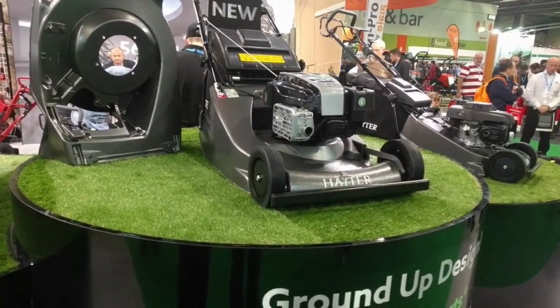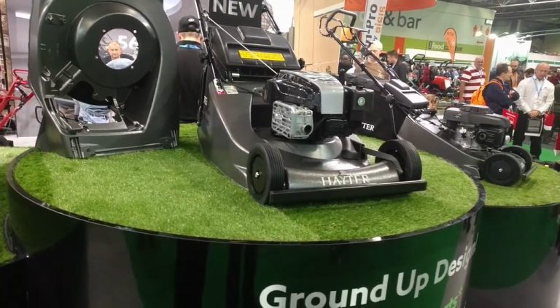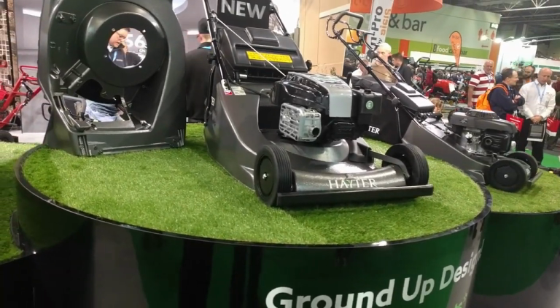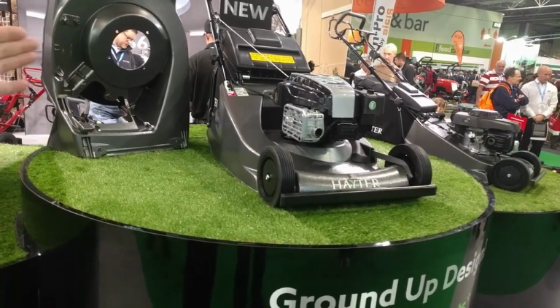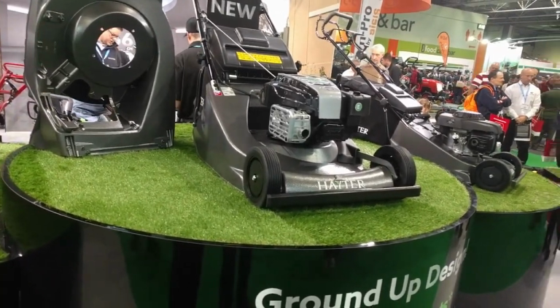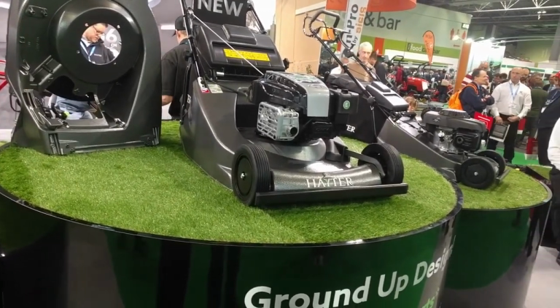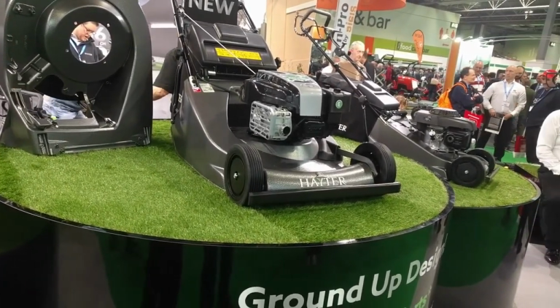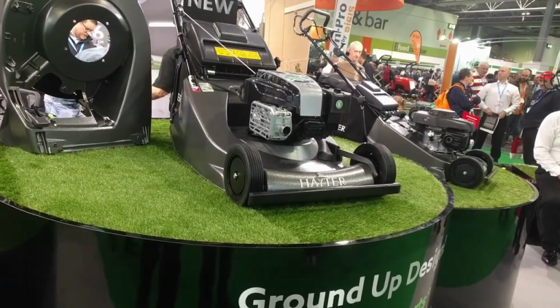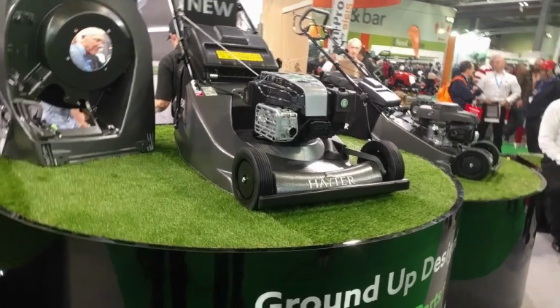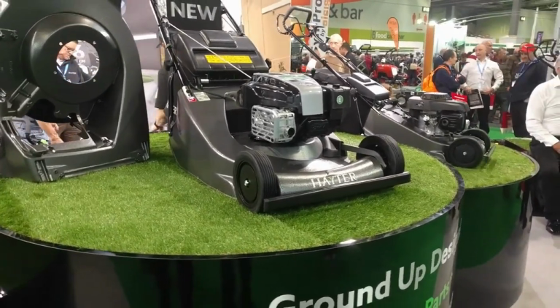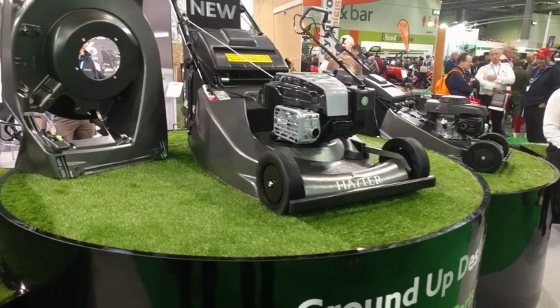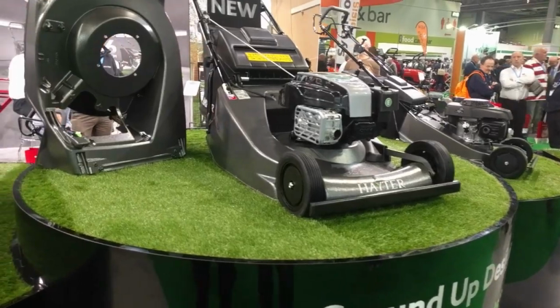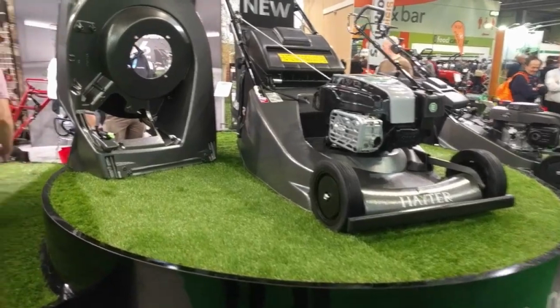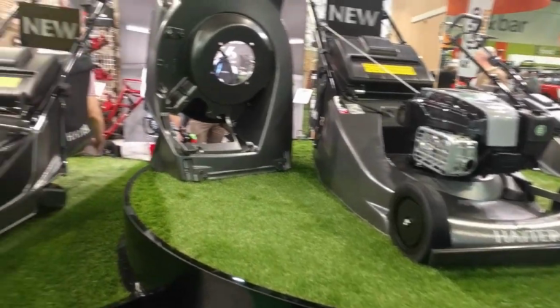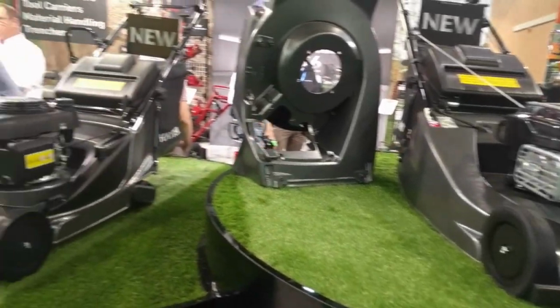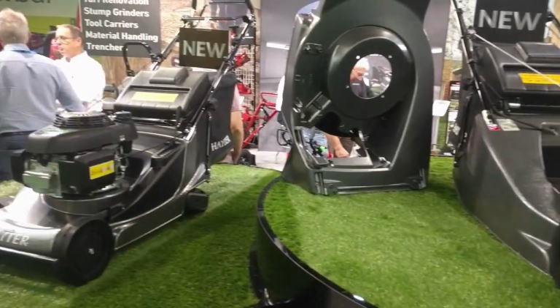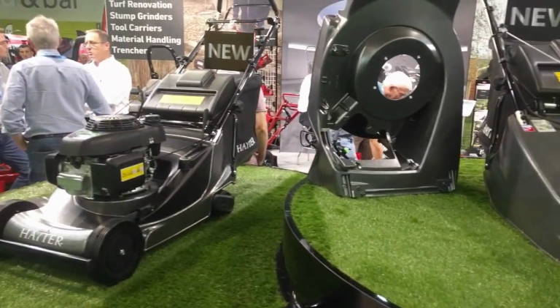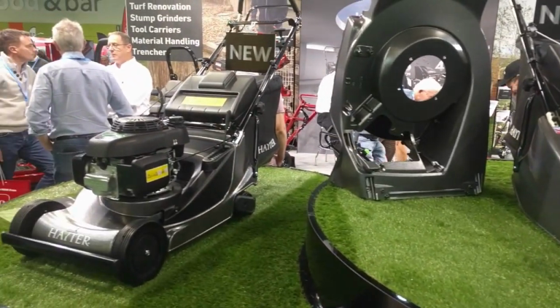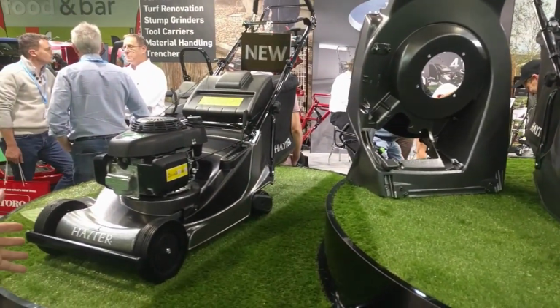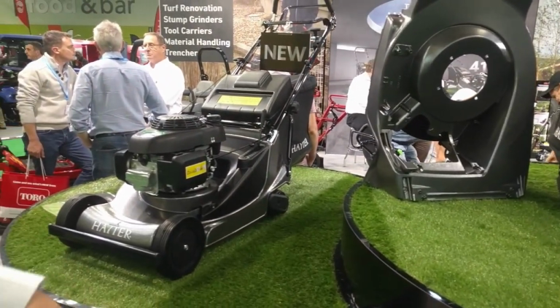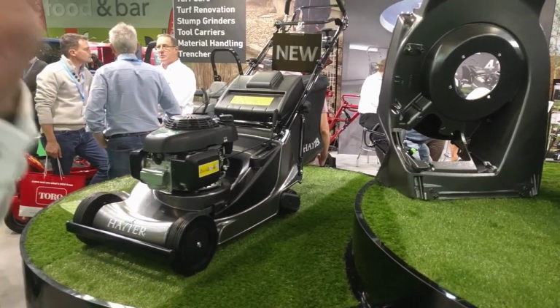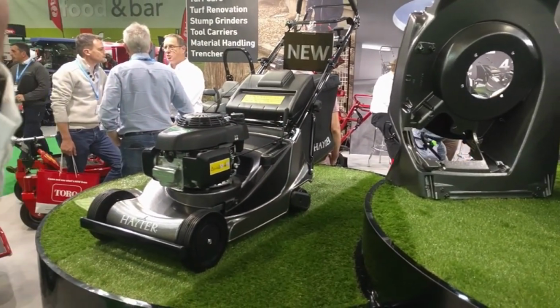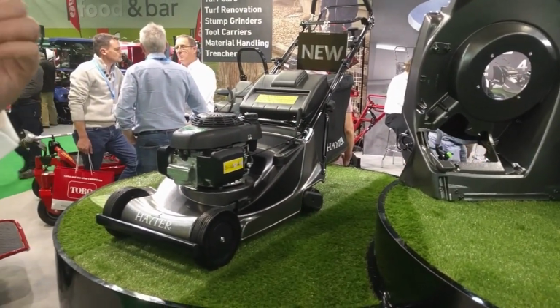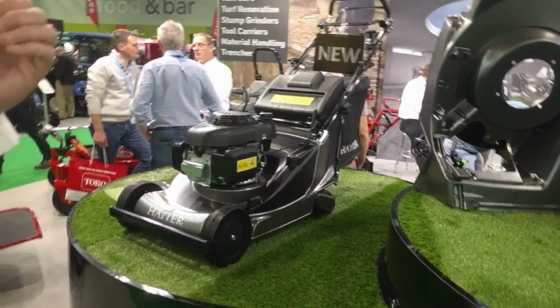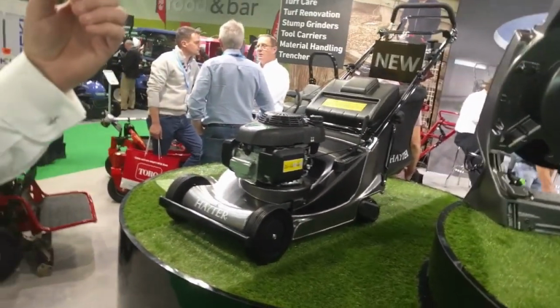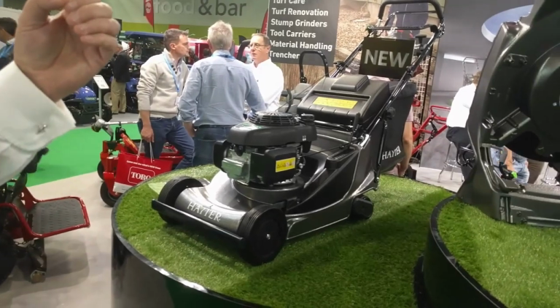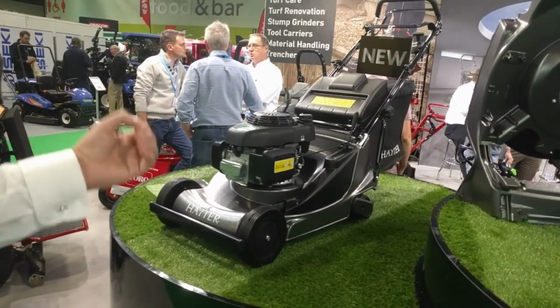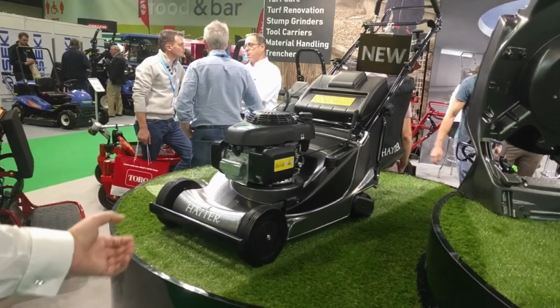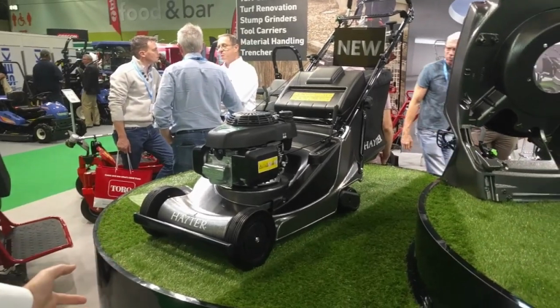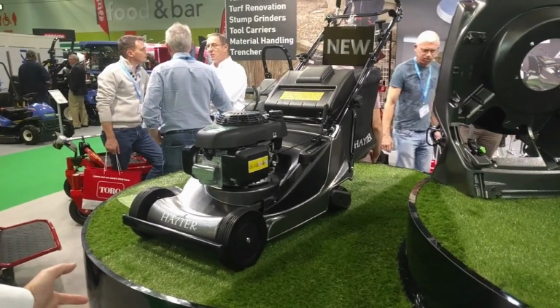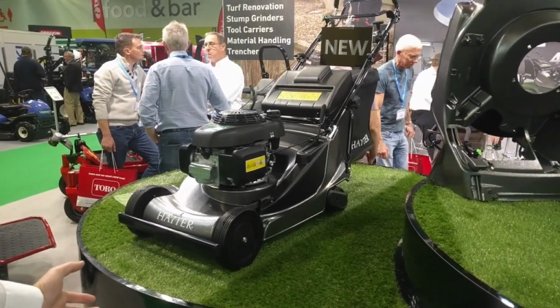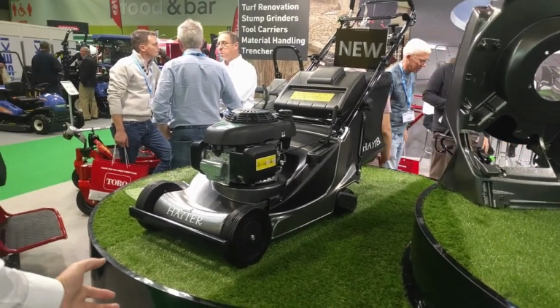Where the 496 current model had a Briggs engine, we've now got a Honda engine with a two-year warranty on it.